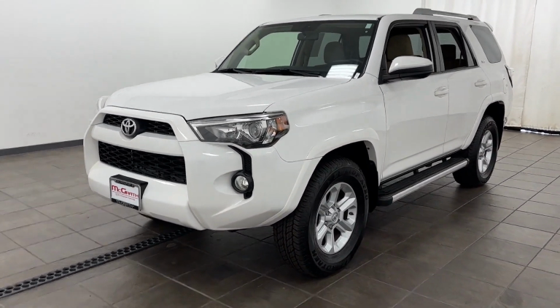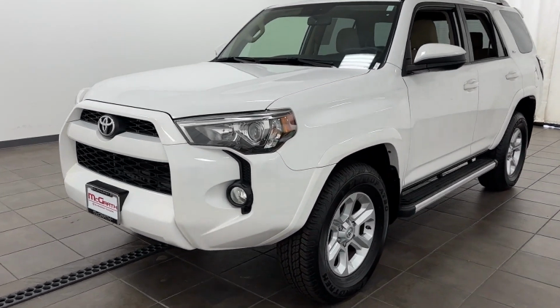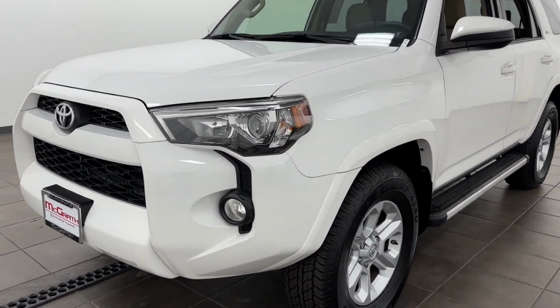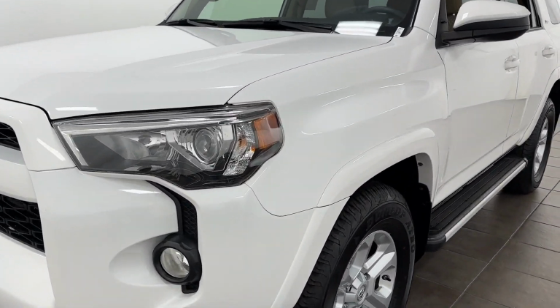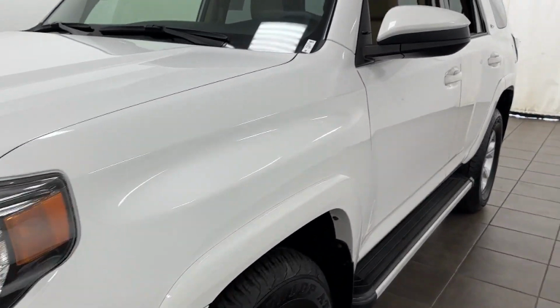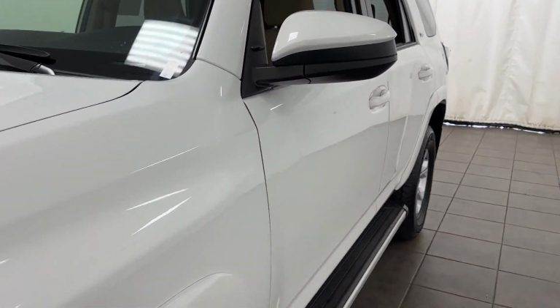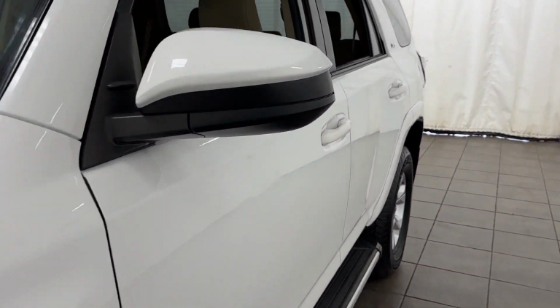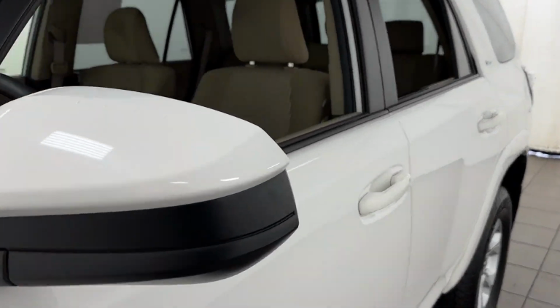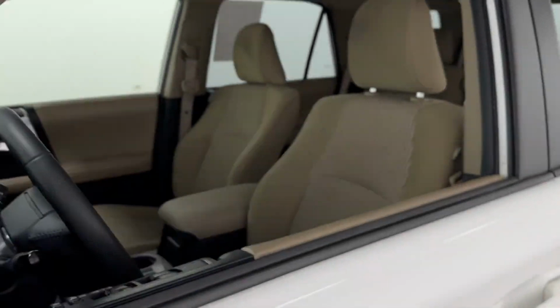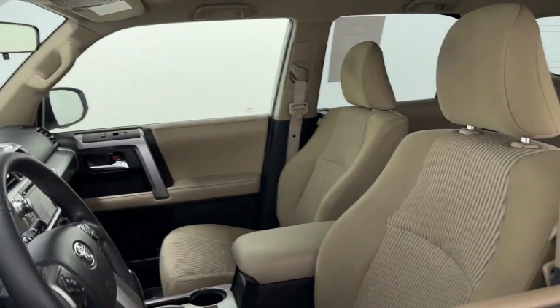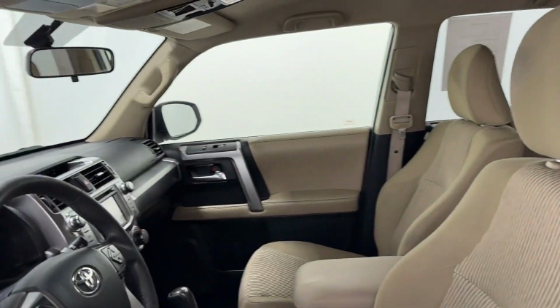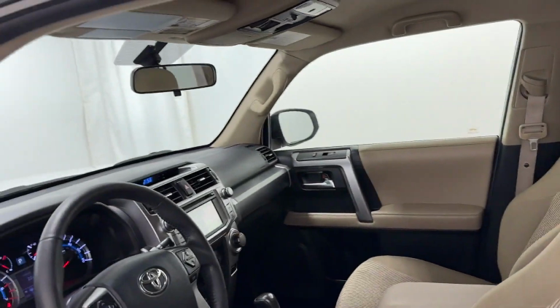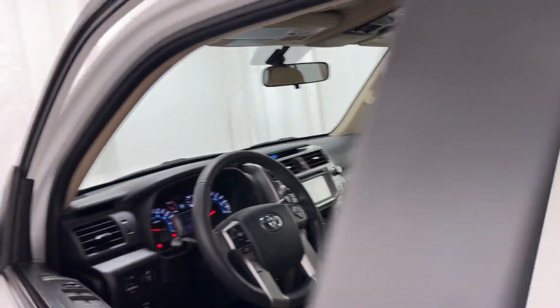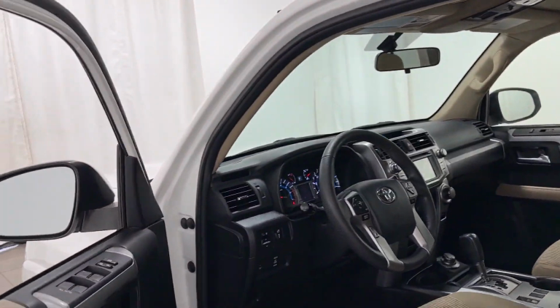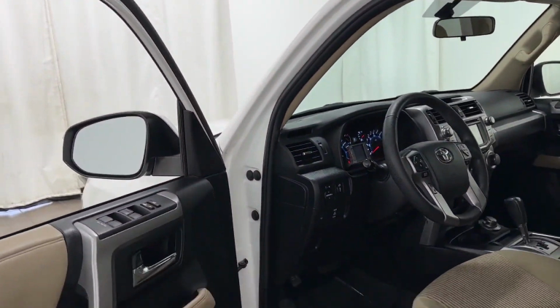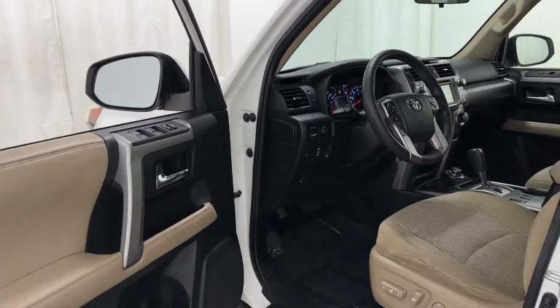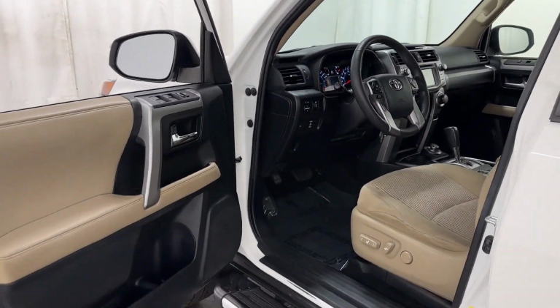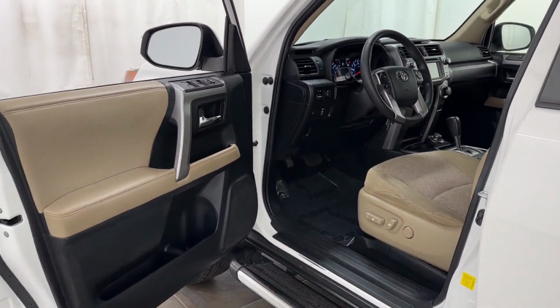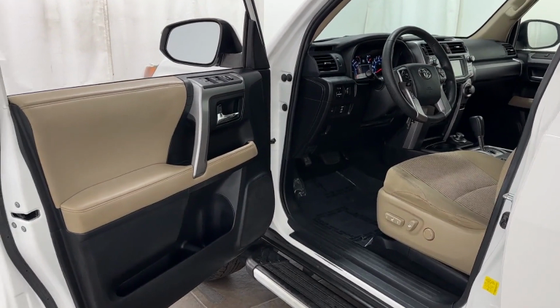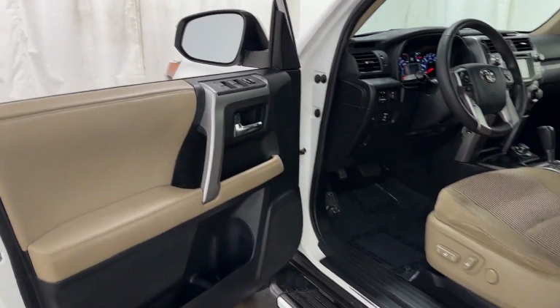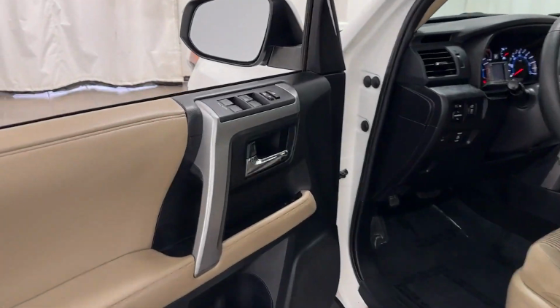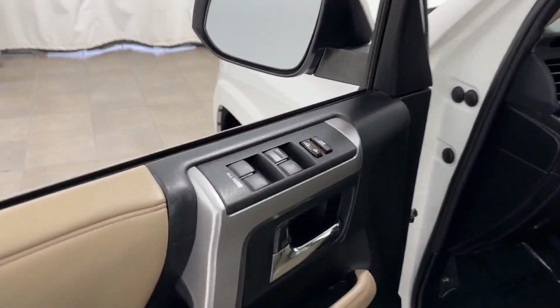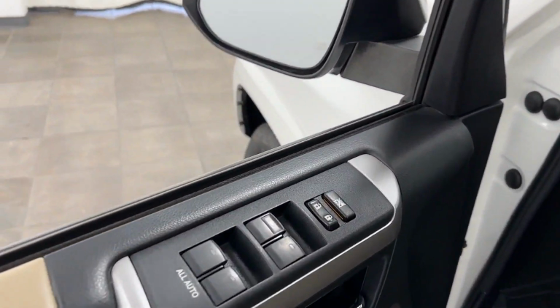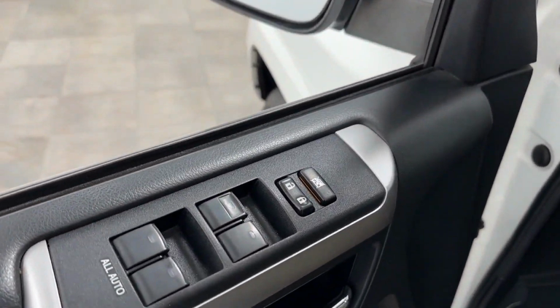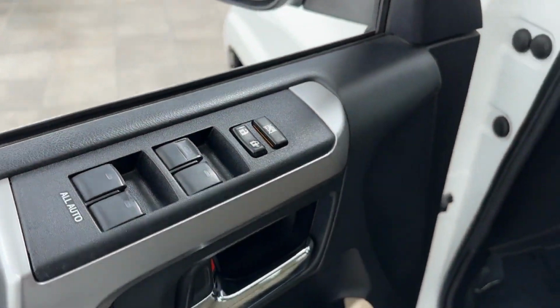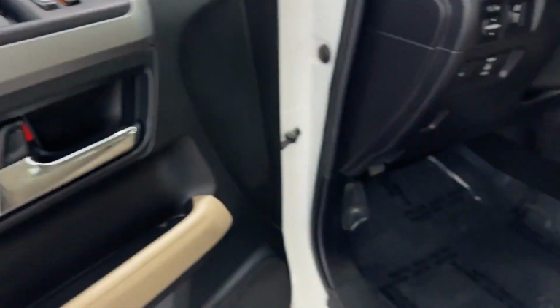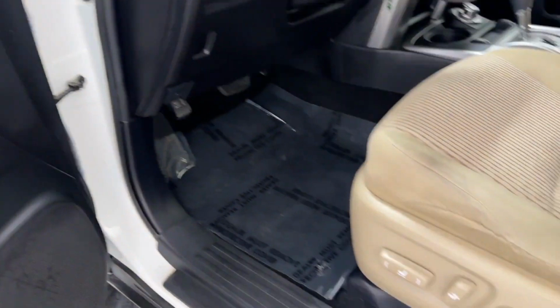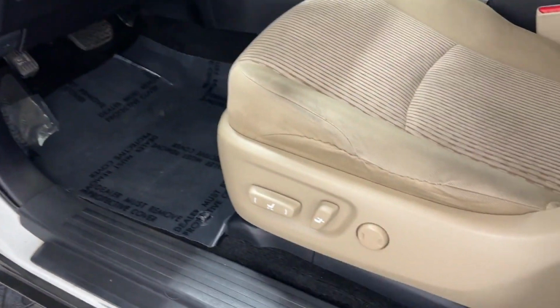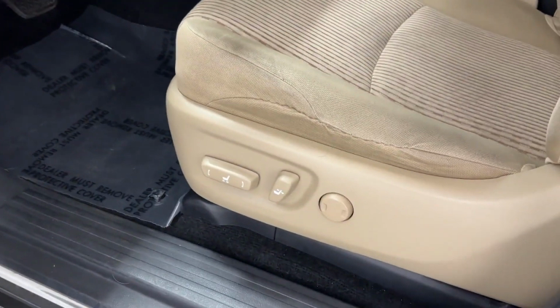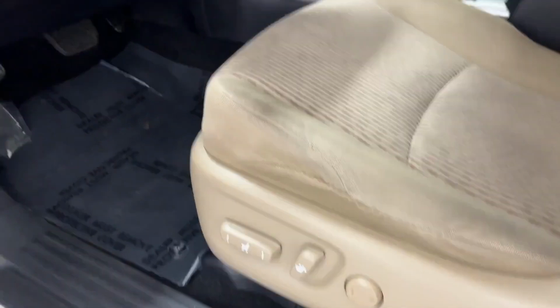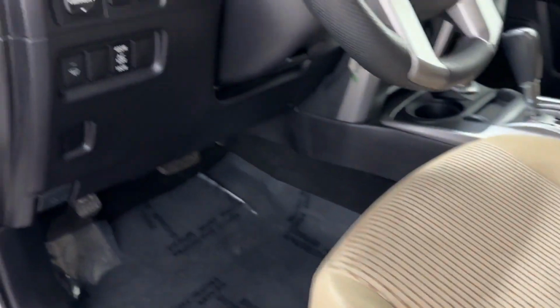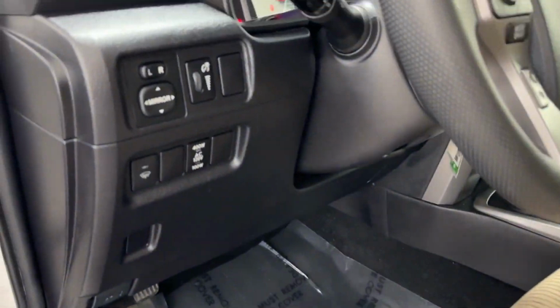You'll look forward to your commute every day with features such as satellite radio, four-wheel drive, heated side view mirrors, backup camera, tinted windows, power driver's seat, pass-through rear seat, and Bluetooth.